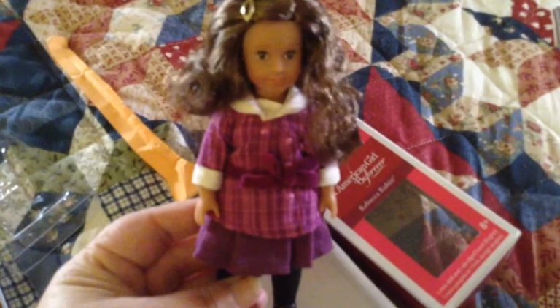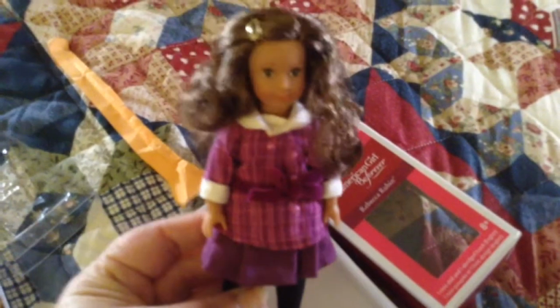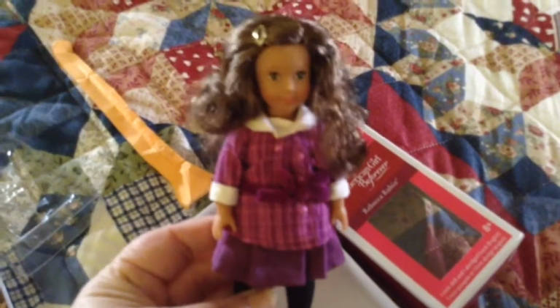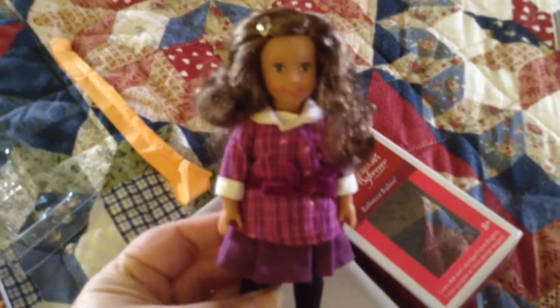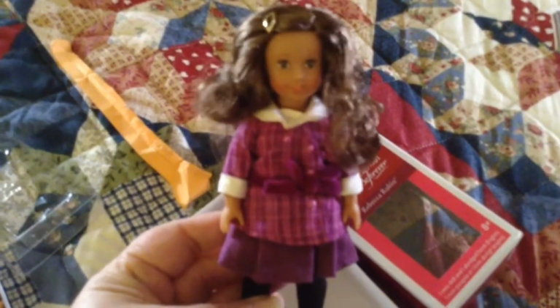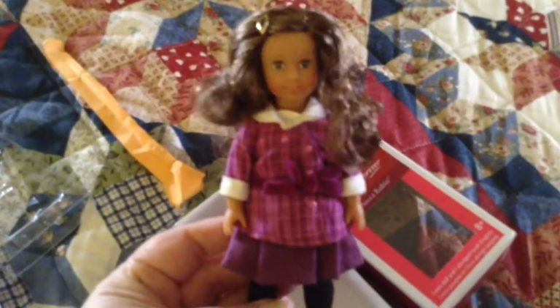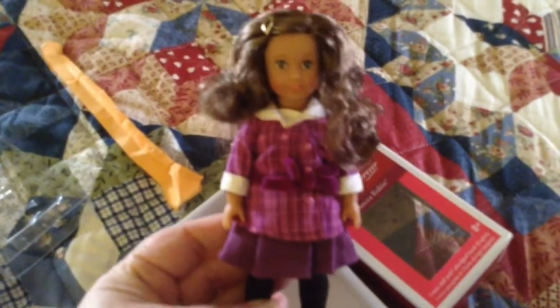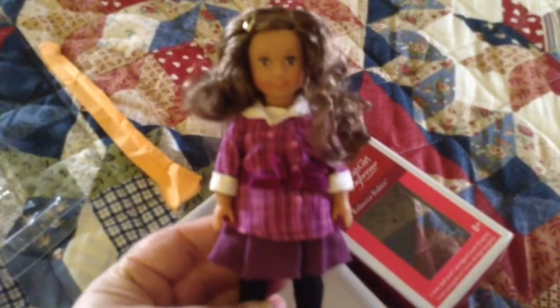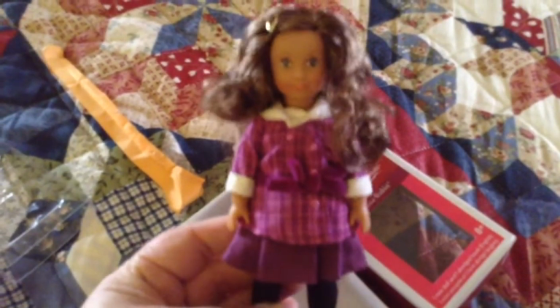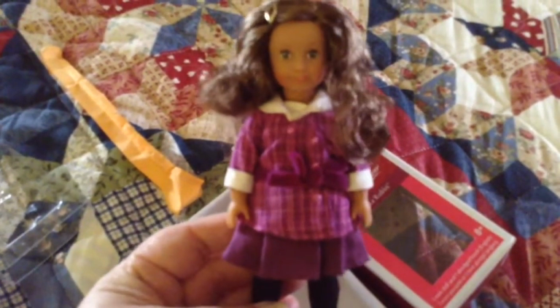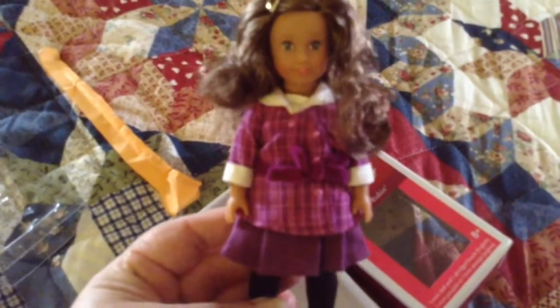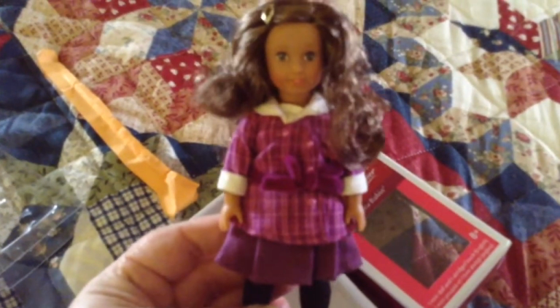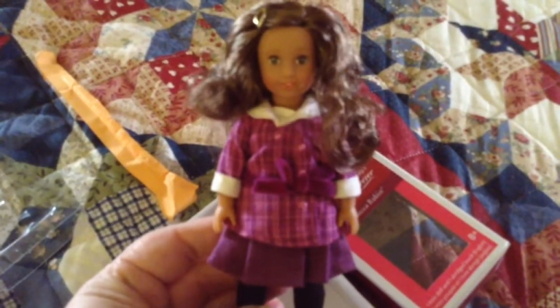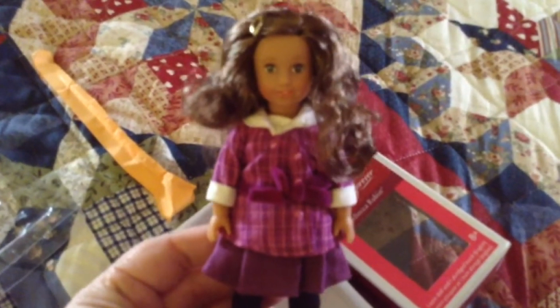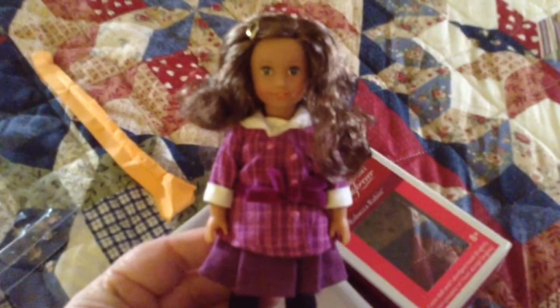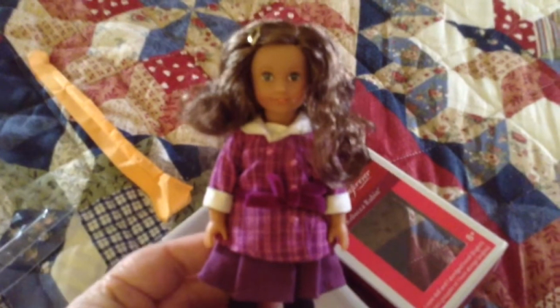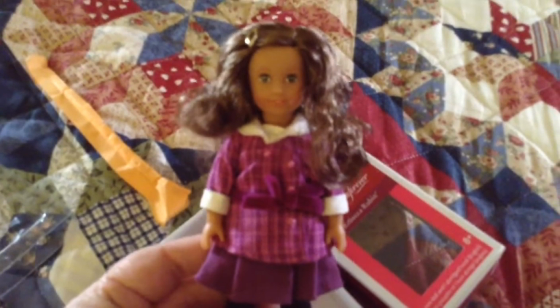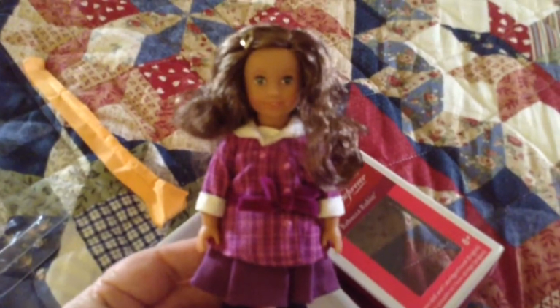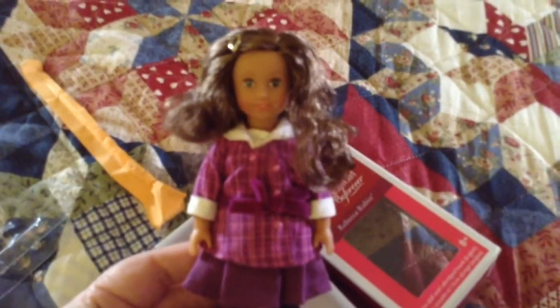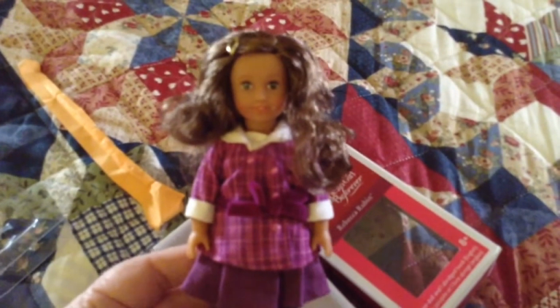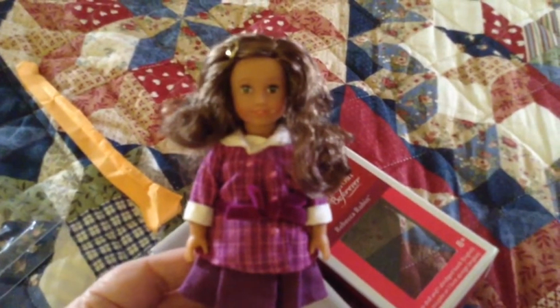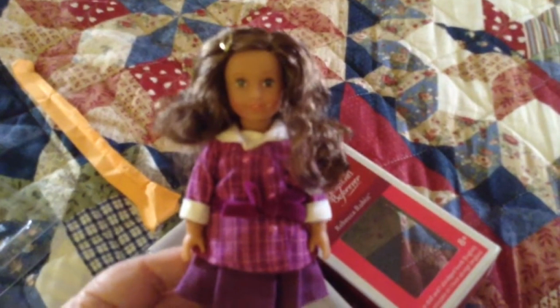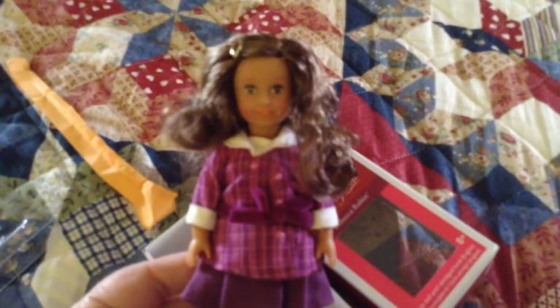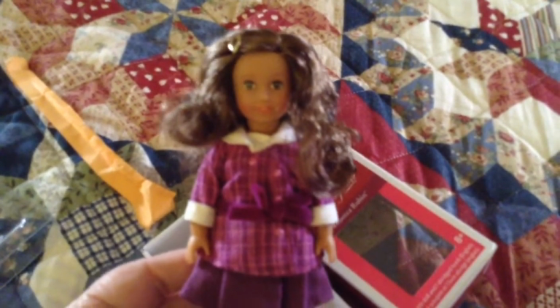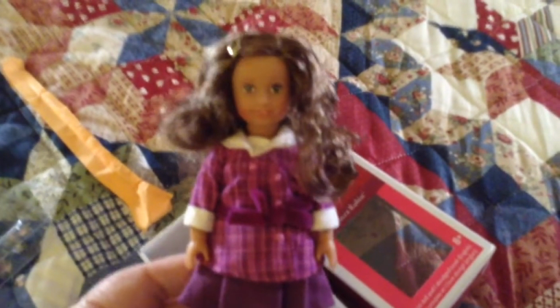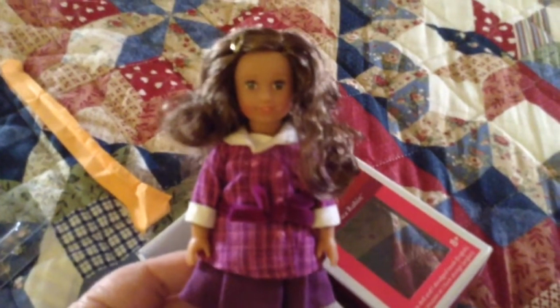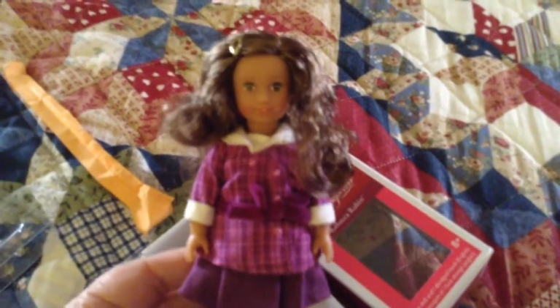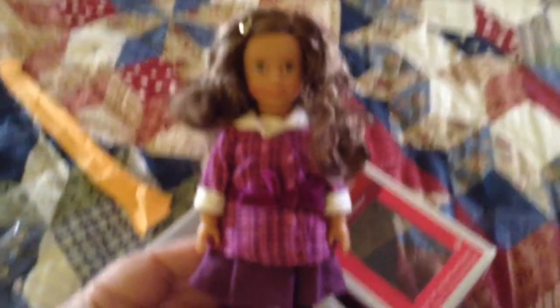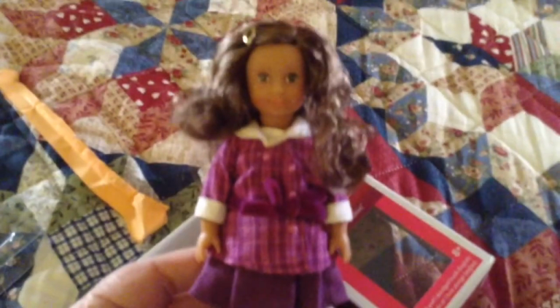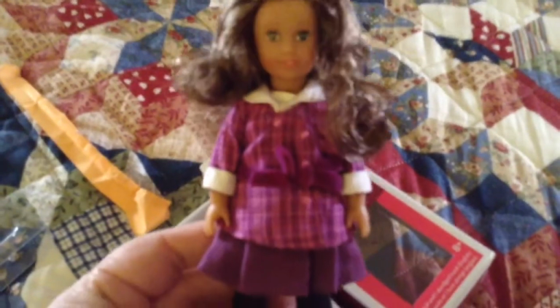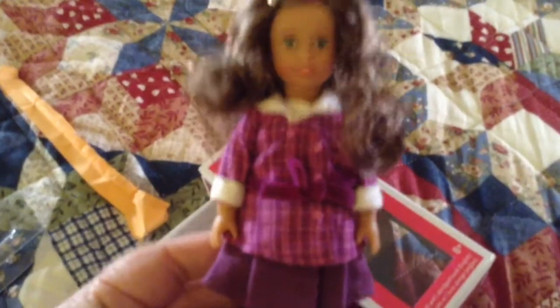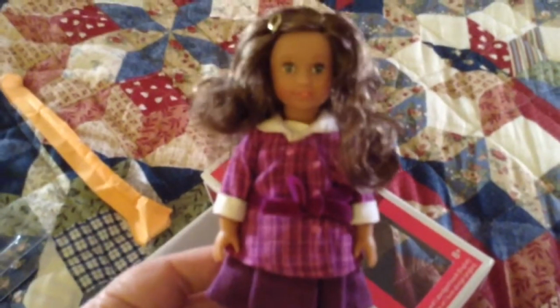So that's my package from Amazon. Thanks for watching. Please comment, like, and subscribe. Have a wonderful day guys.